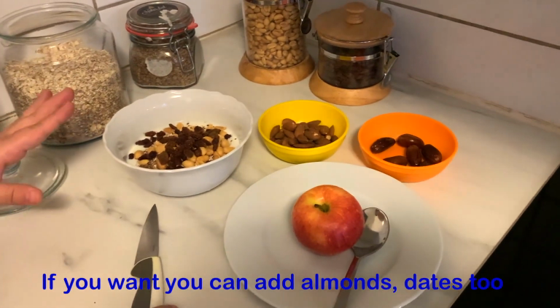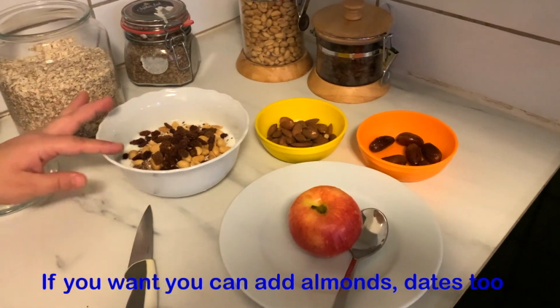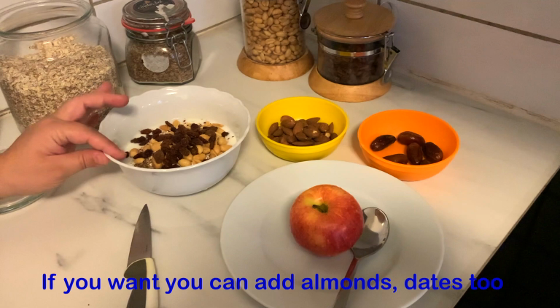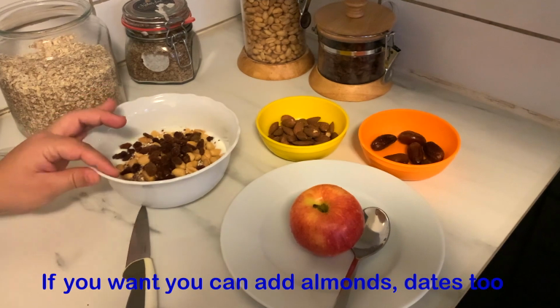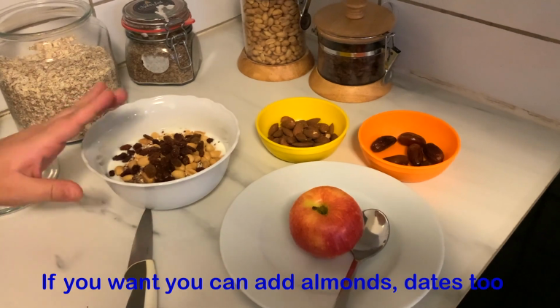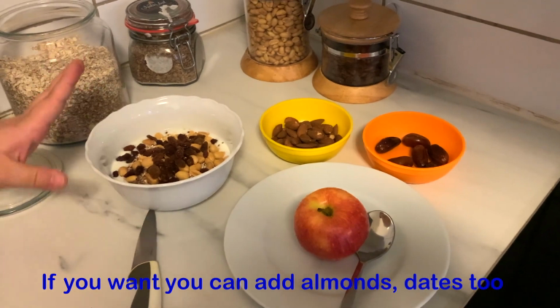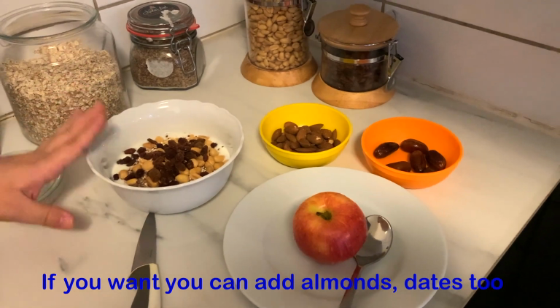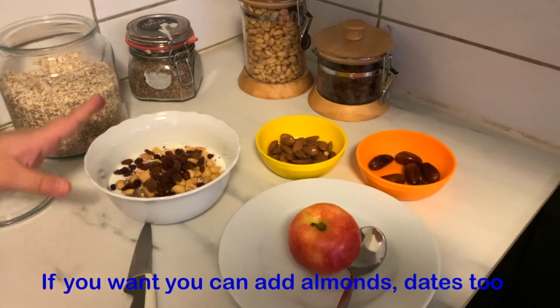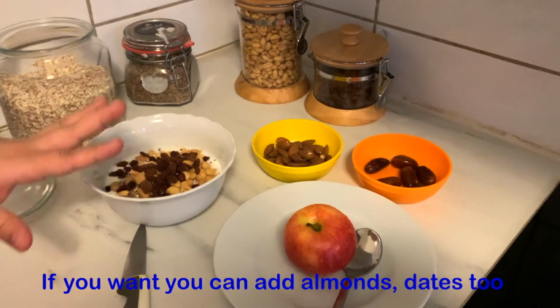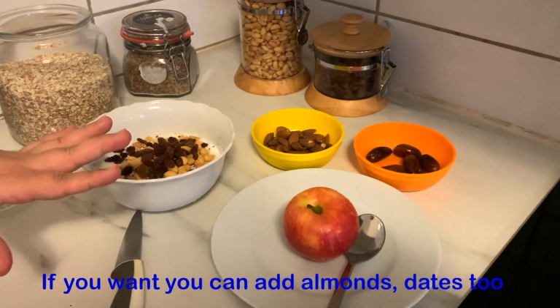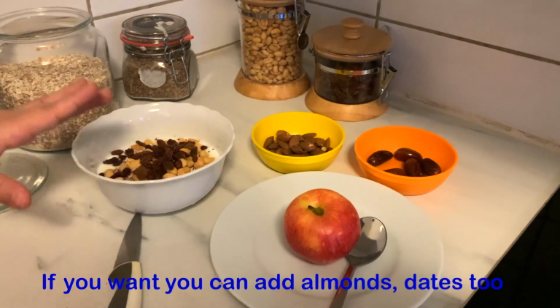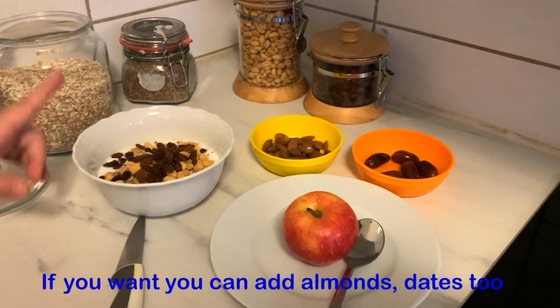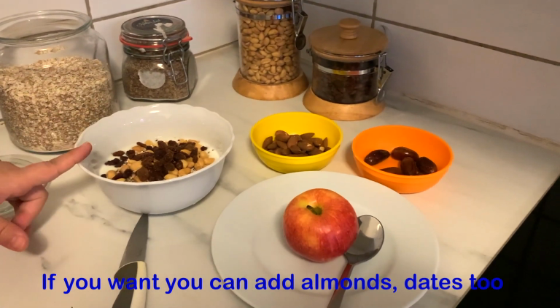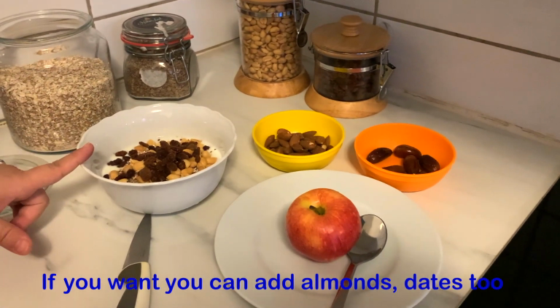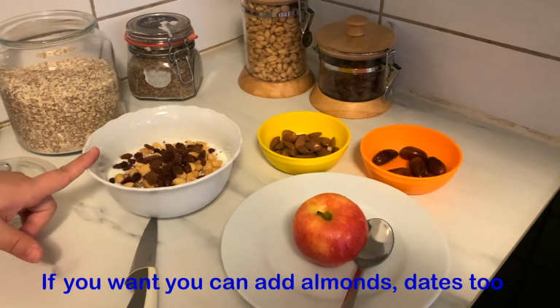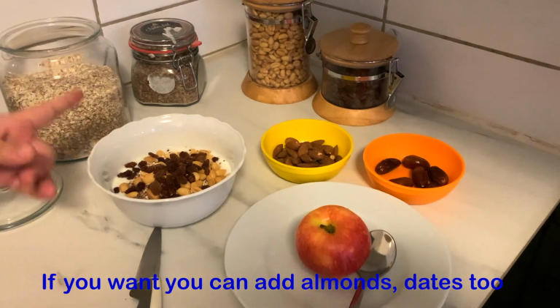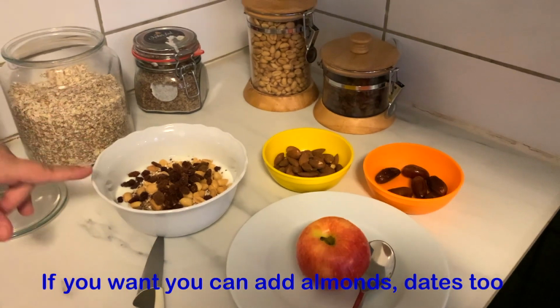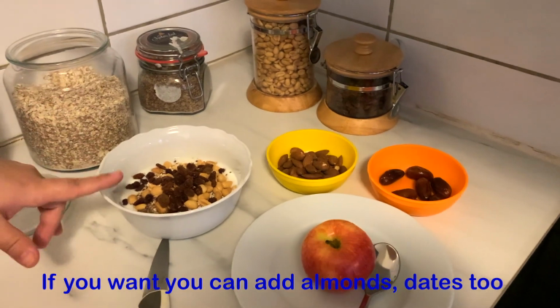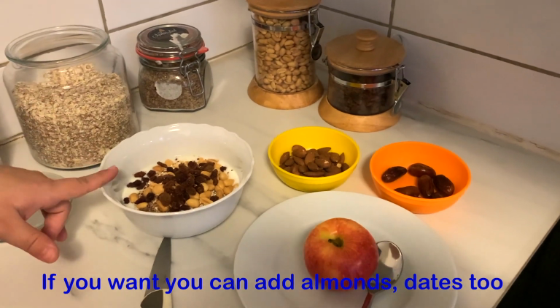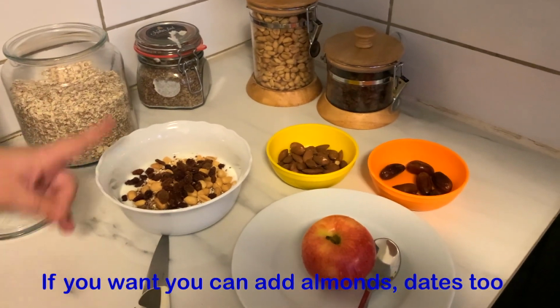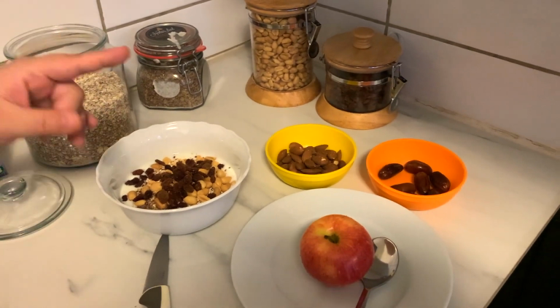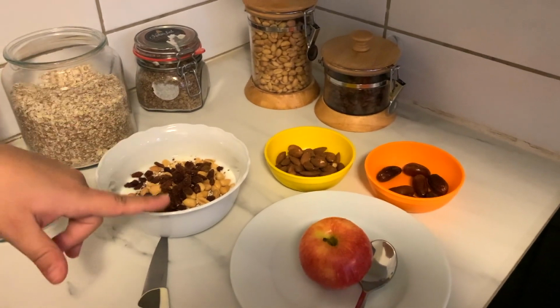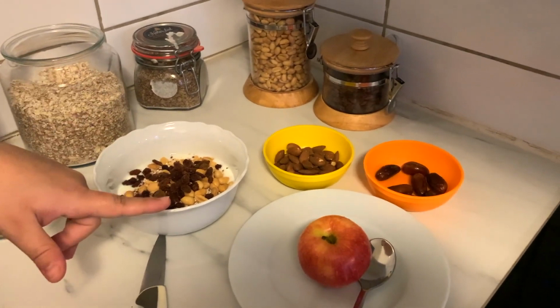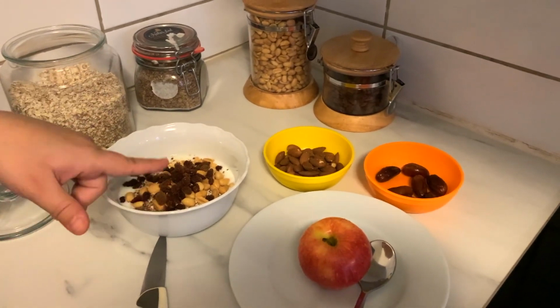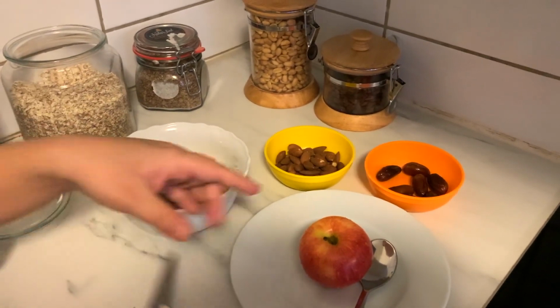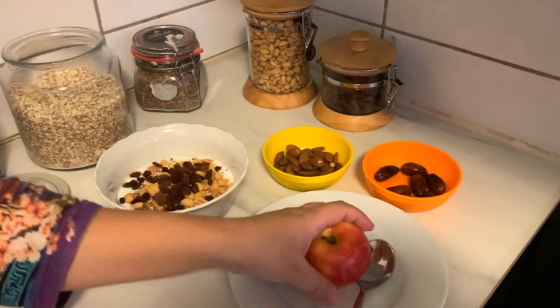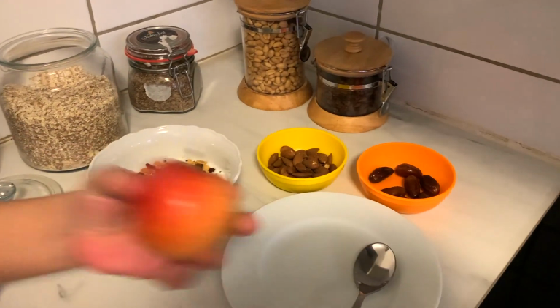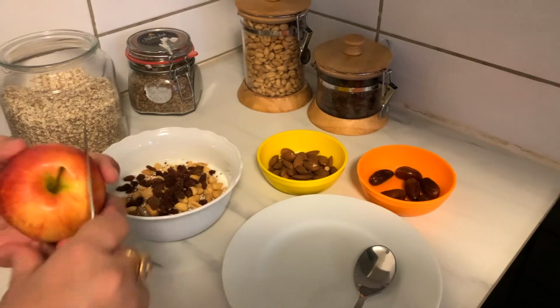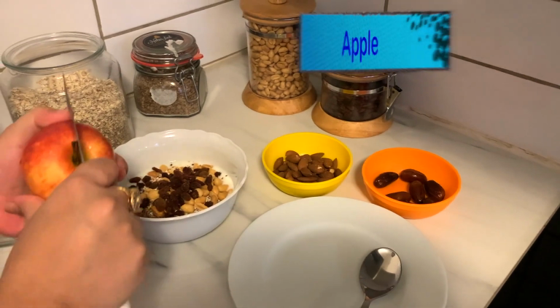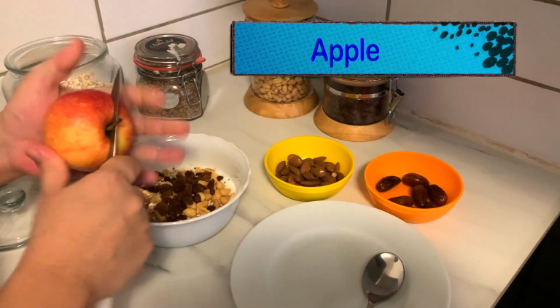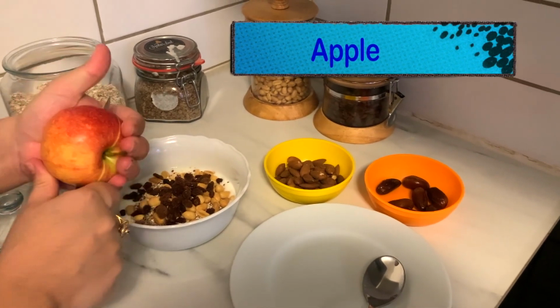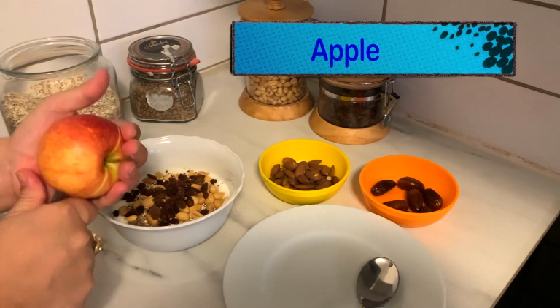I put some rose petals in. Now I will add an apple.